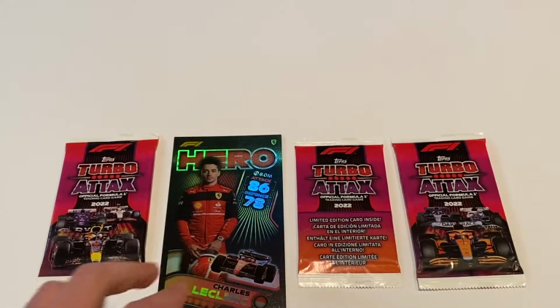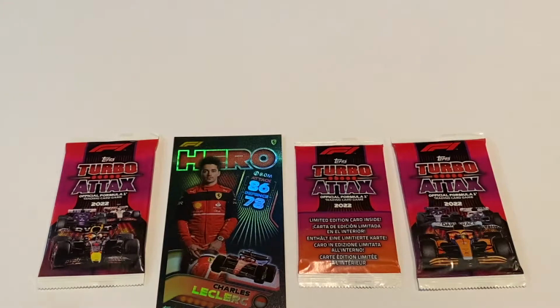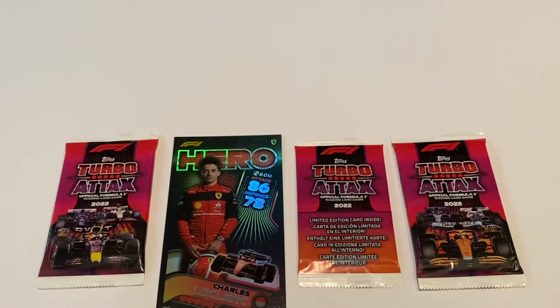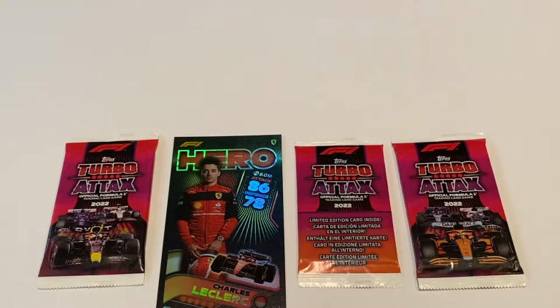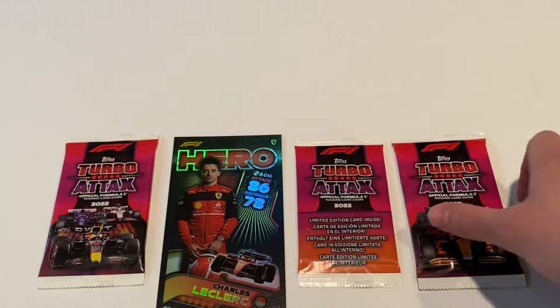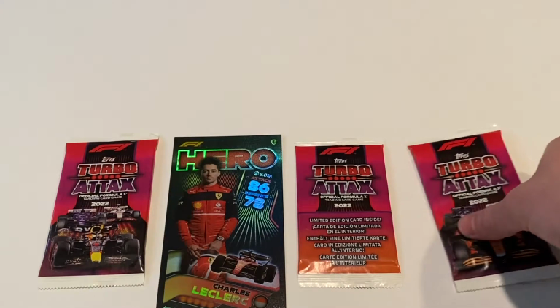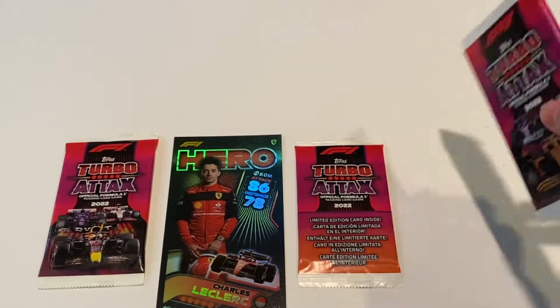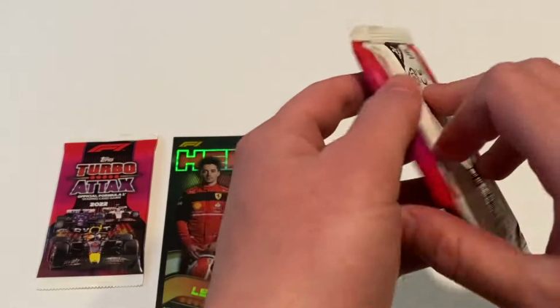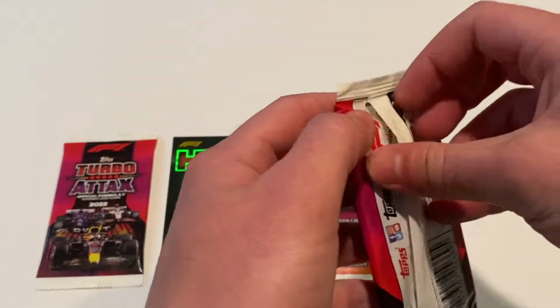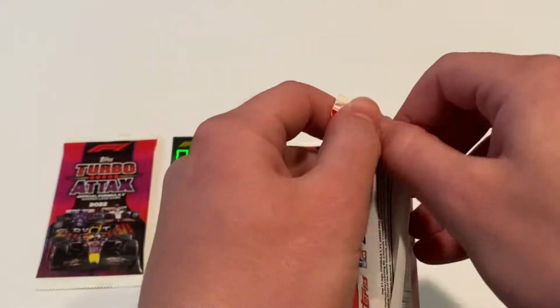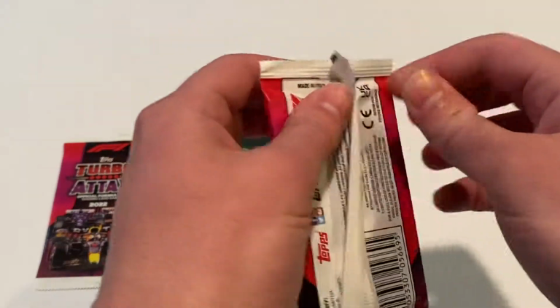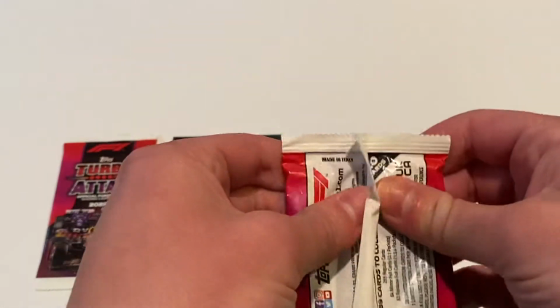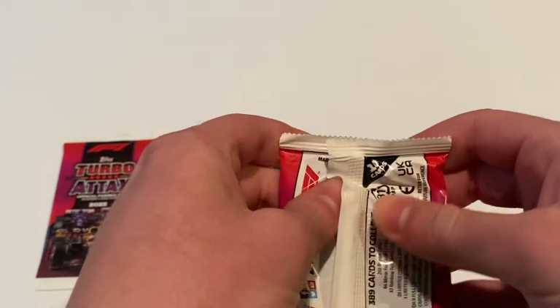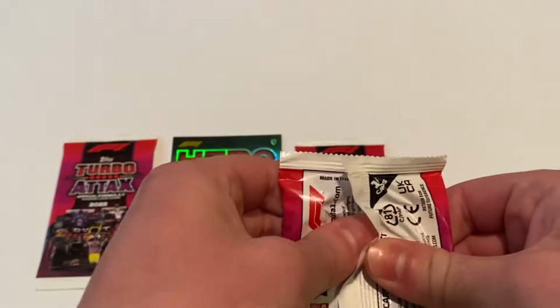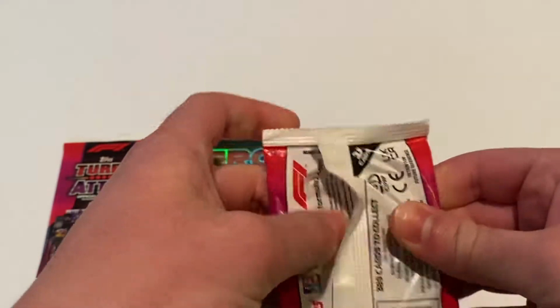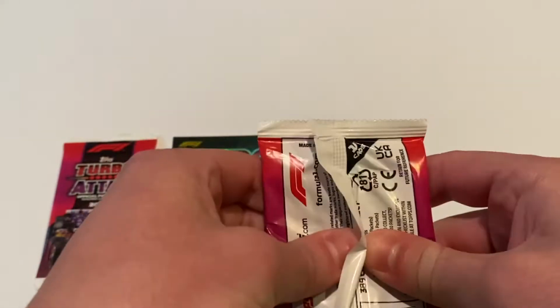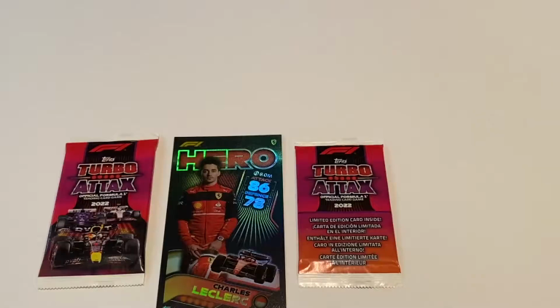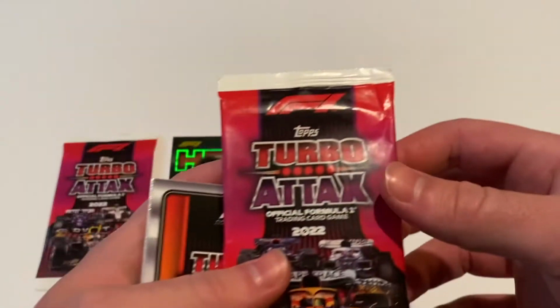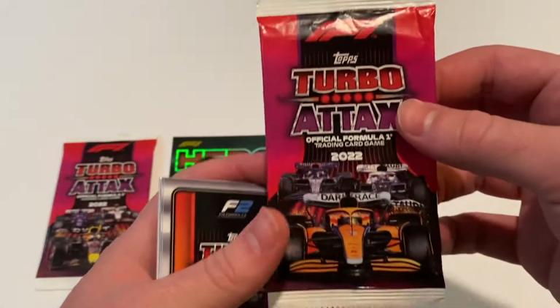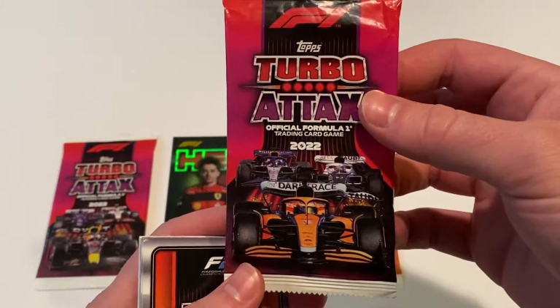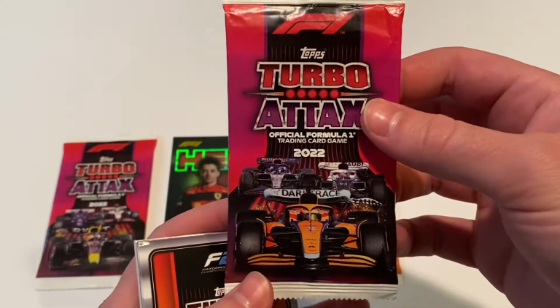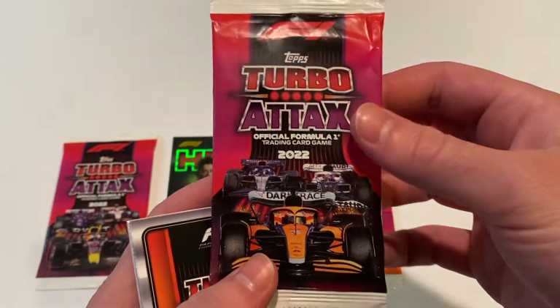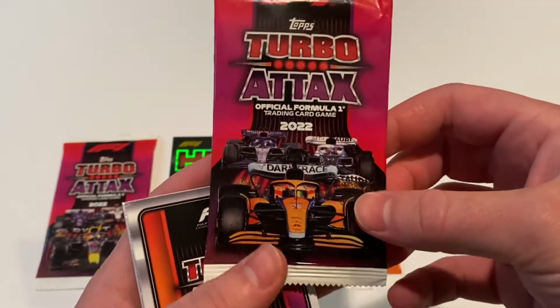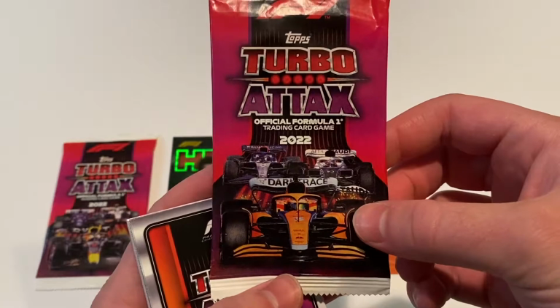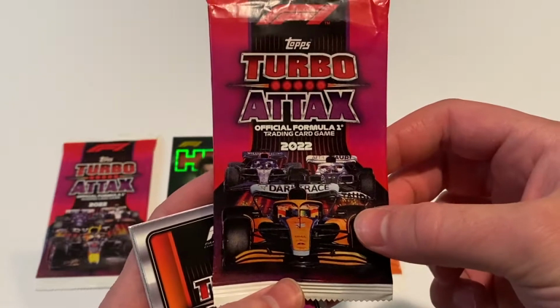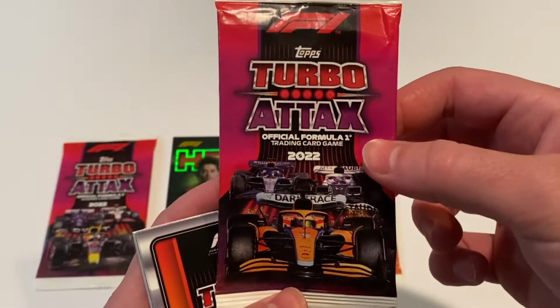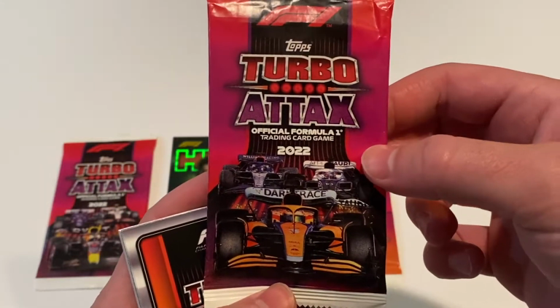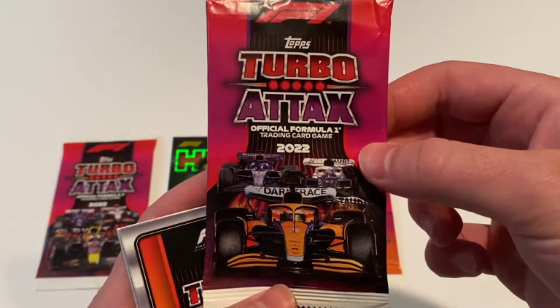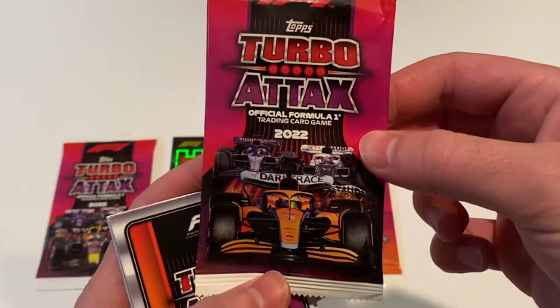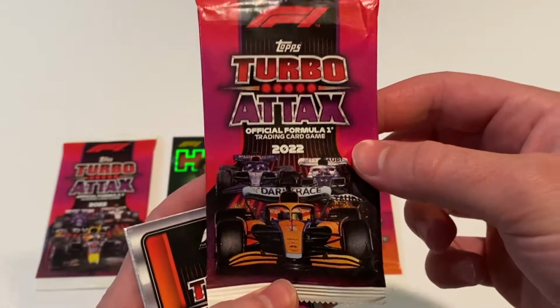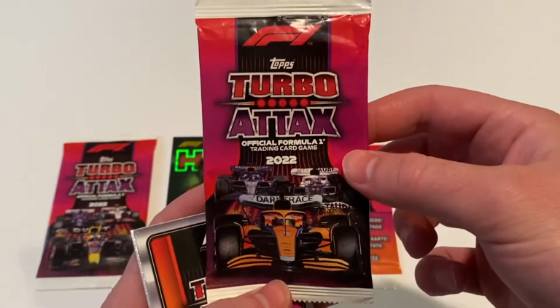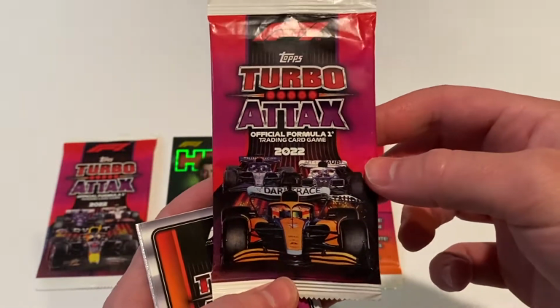So now we're going to get into our first pack — I'm very excited, it's my first time having any of these cards in person. So we've got the pack open and as you can see on the pack we have a McLaren in the front, and an AlphaTauri and a Williams following behind.